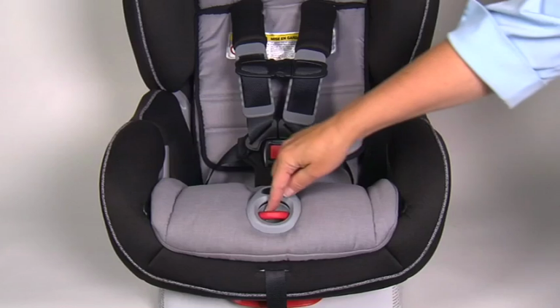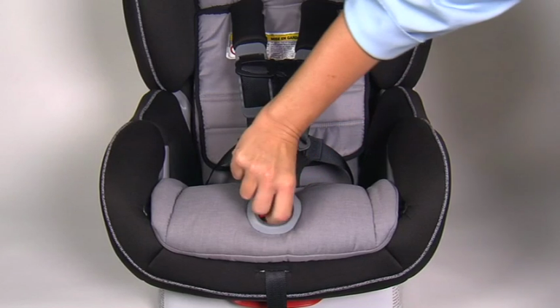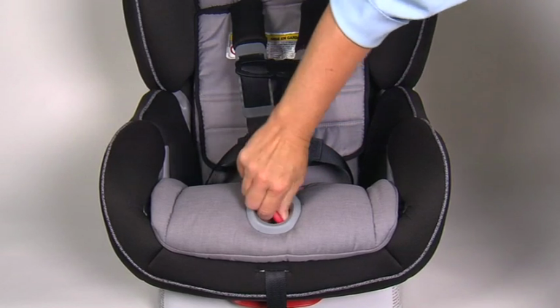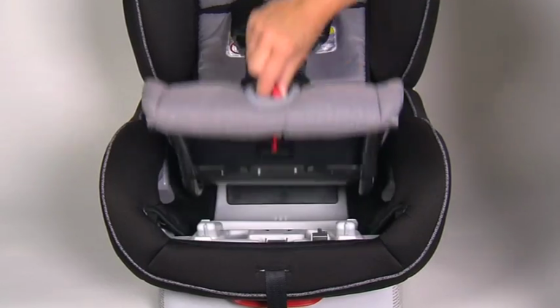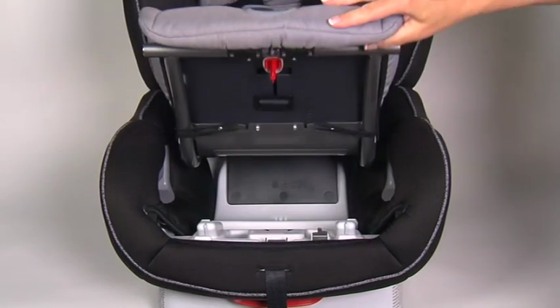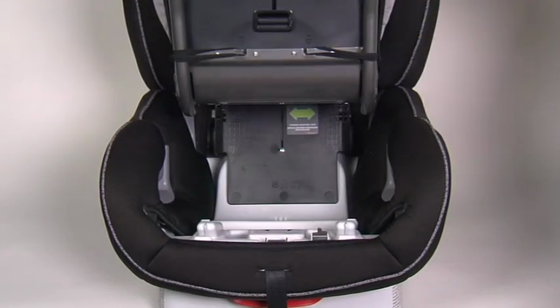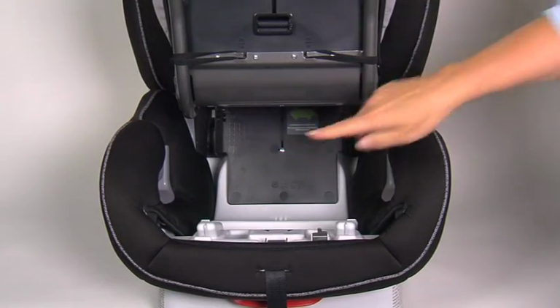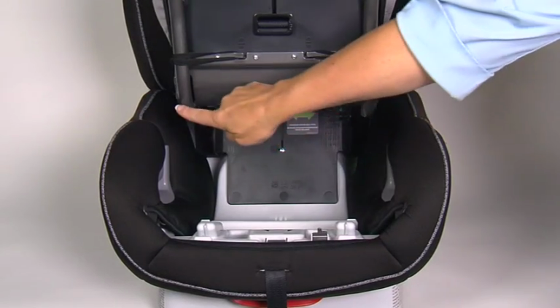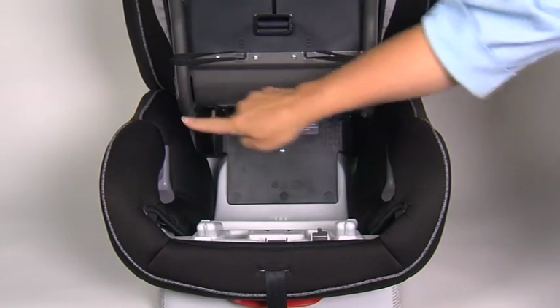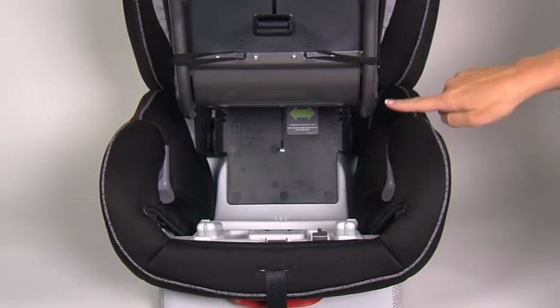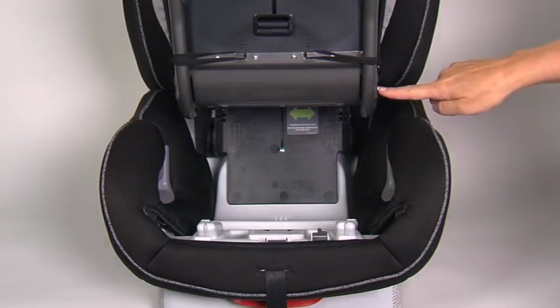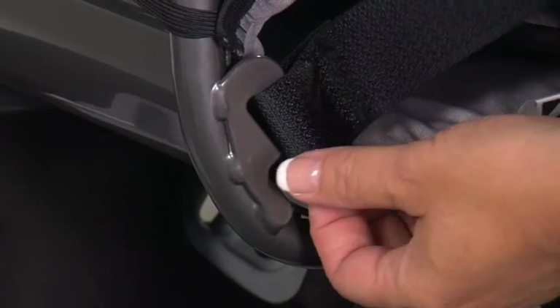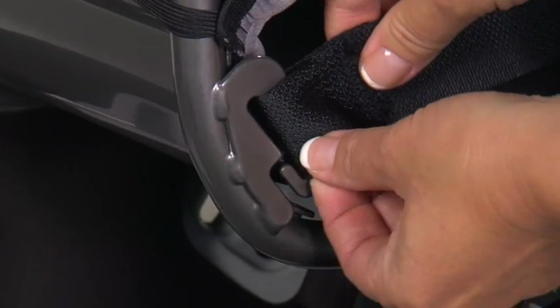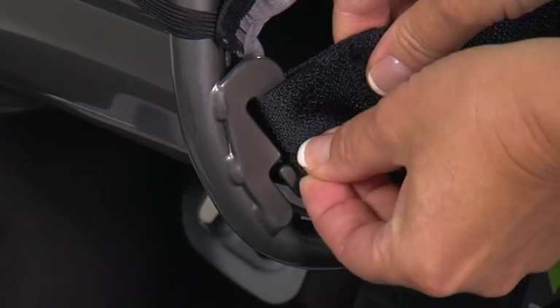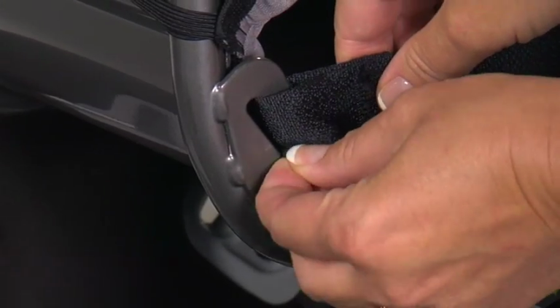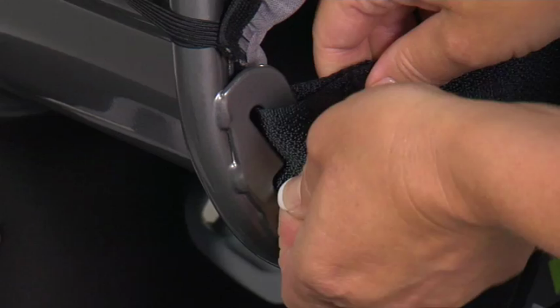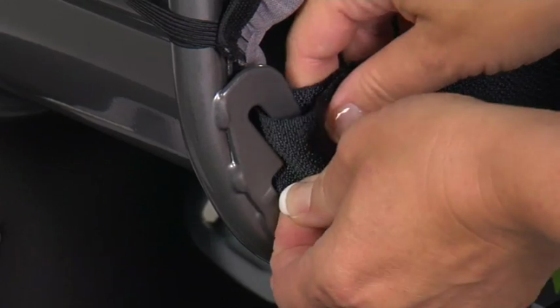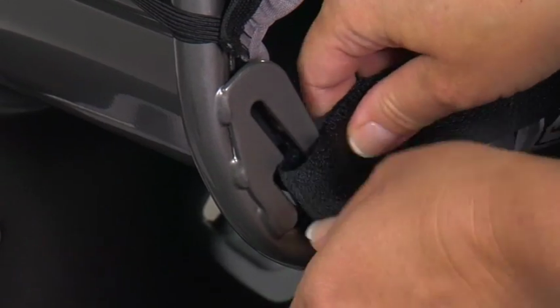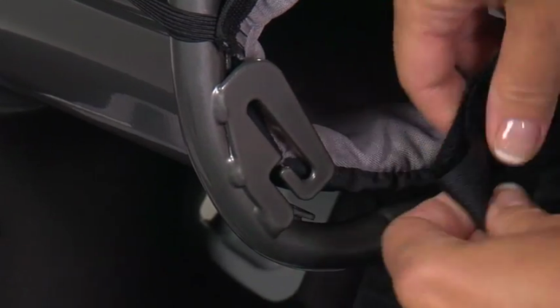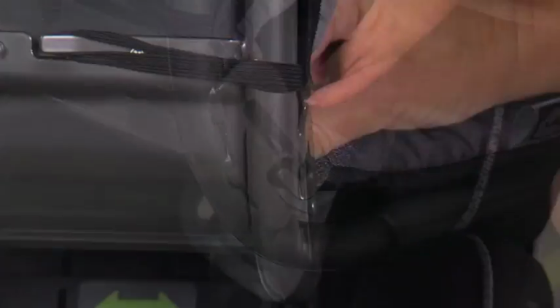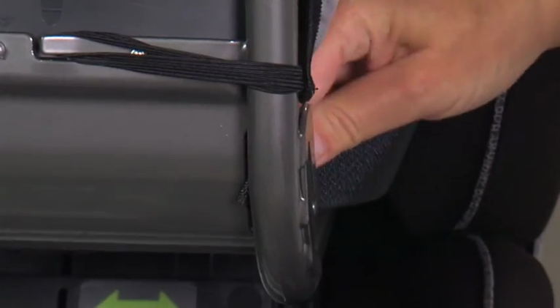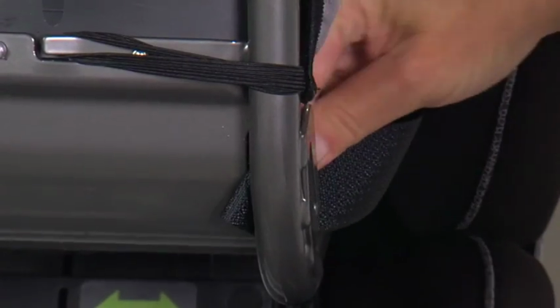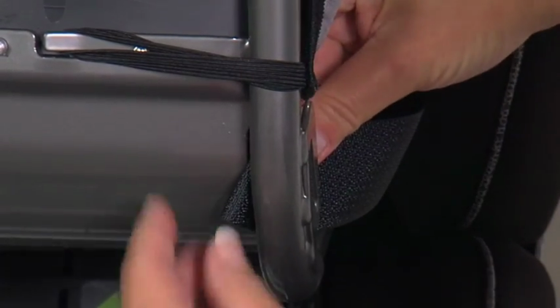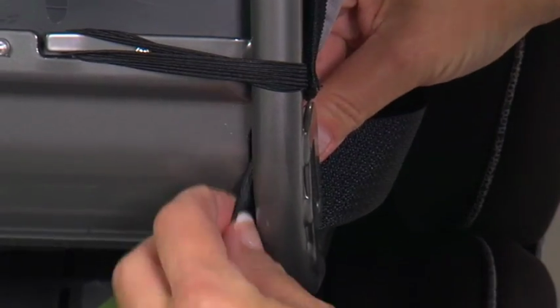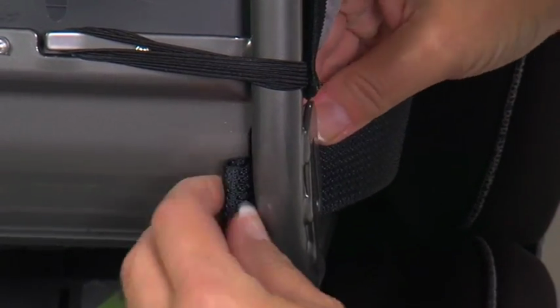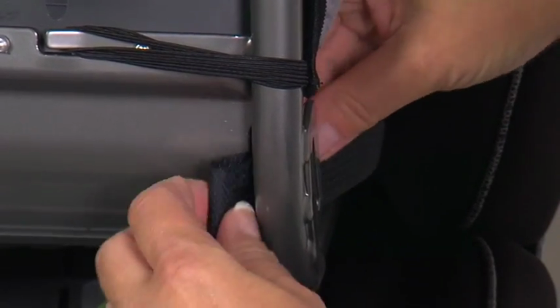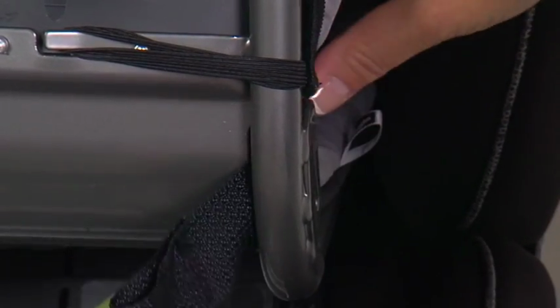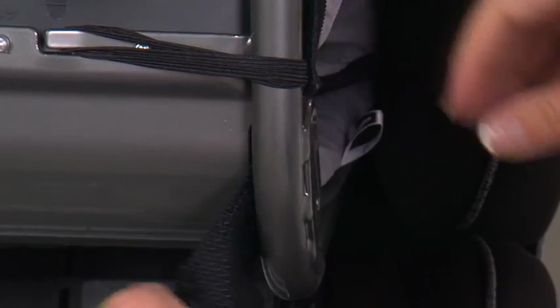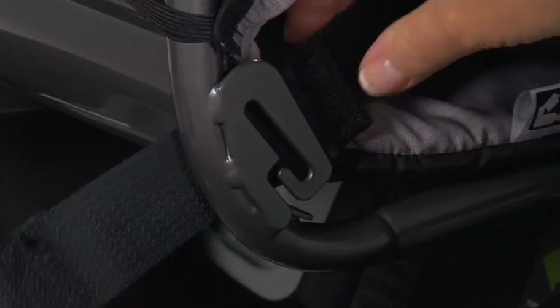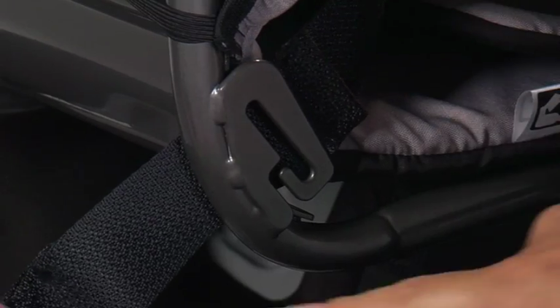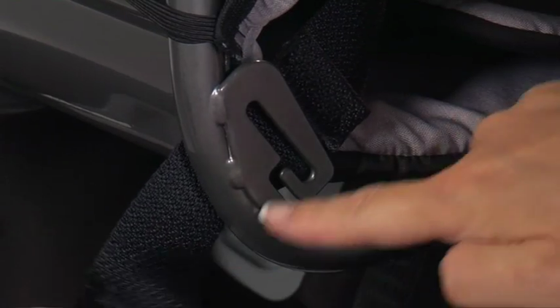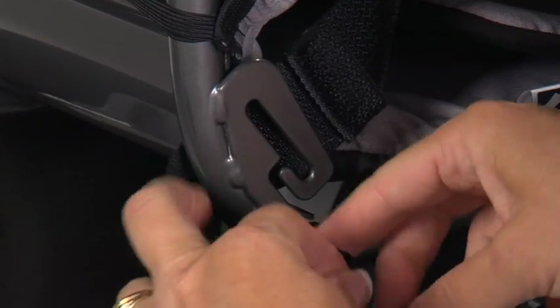To shorten the harness, open the click-tie by turning the click-tie dial and lifting the seat. Disconnect the end of one harness from the anchor. Thread the end of the harness through the opening on the inside of the metal bar behind the anchor to the bottom of the seating area.